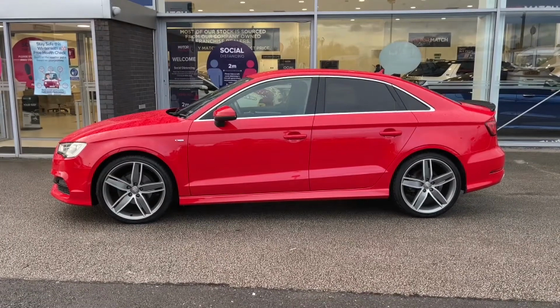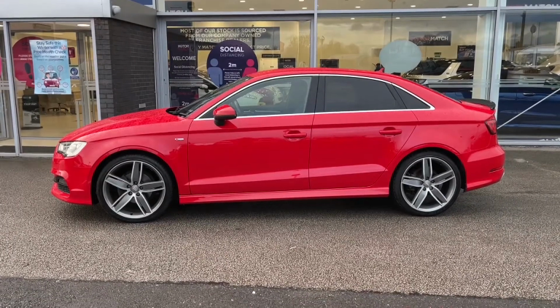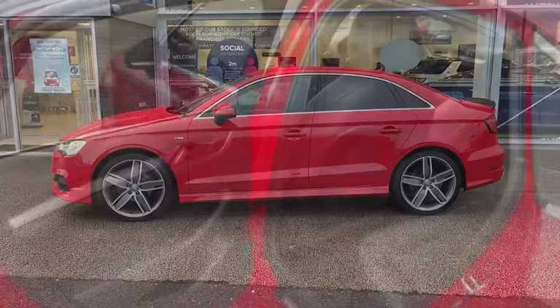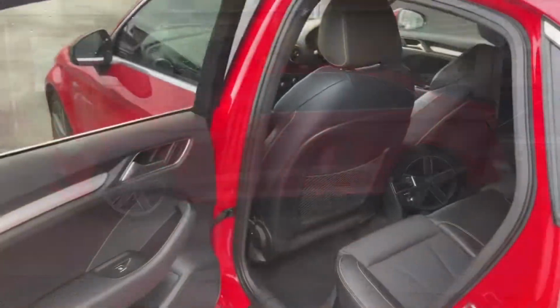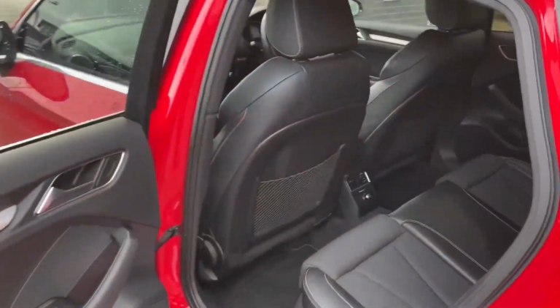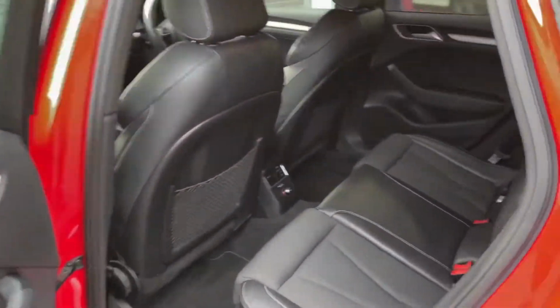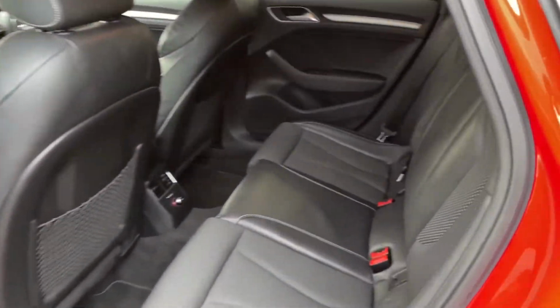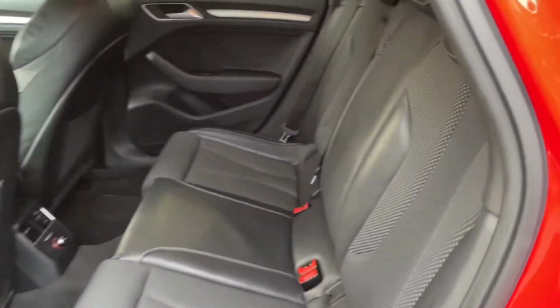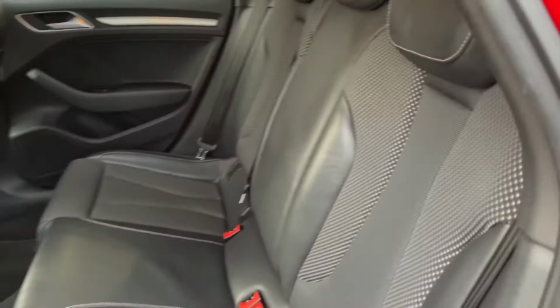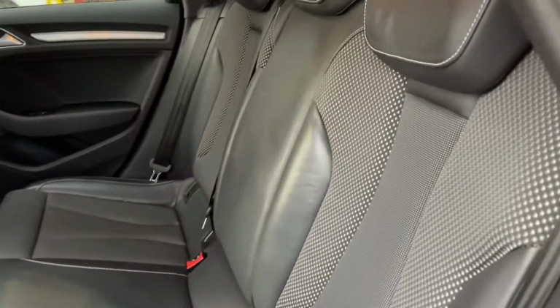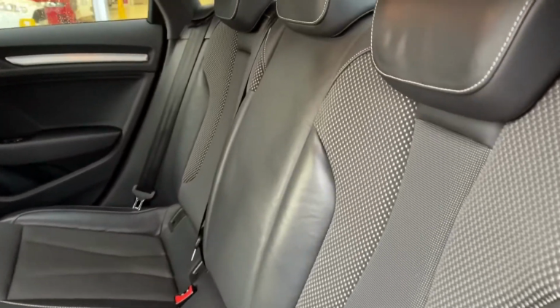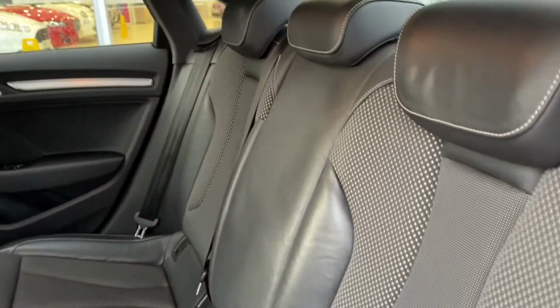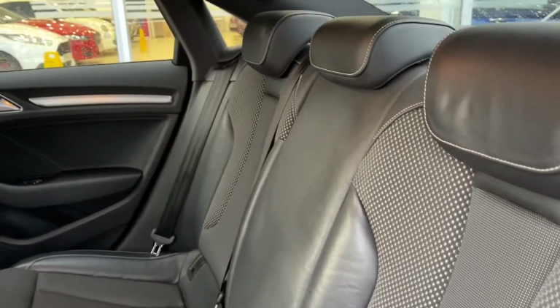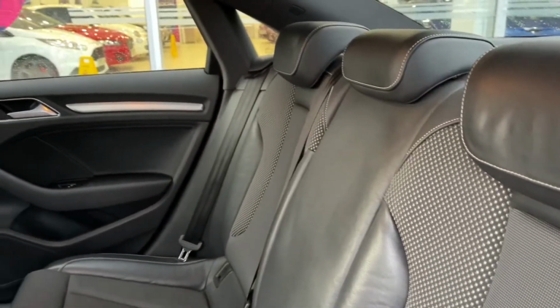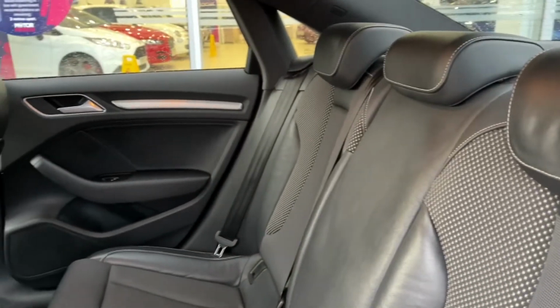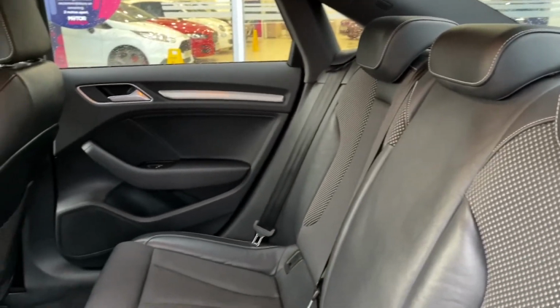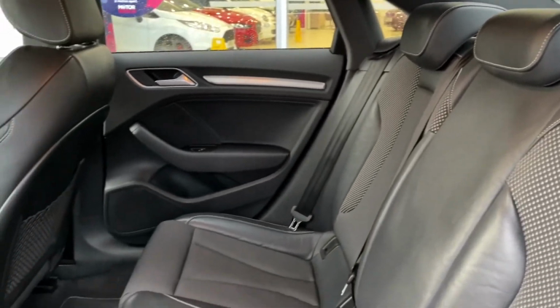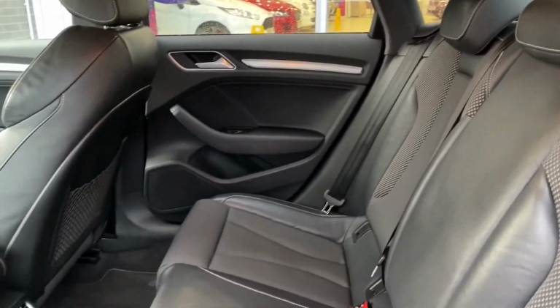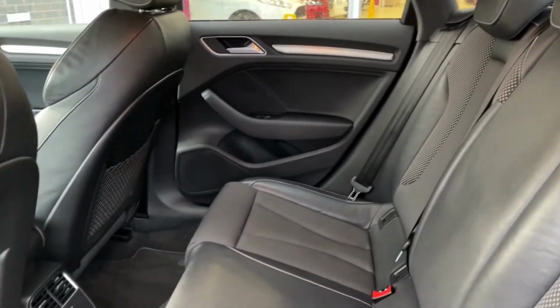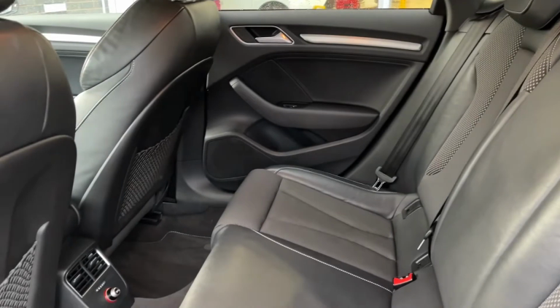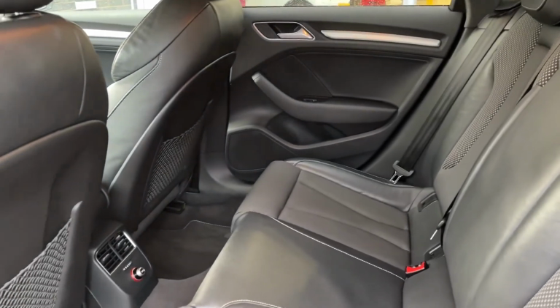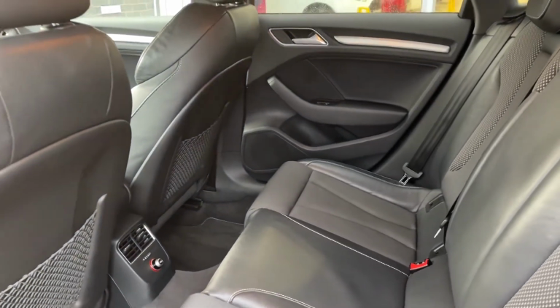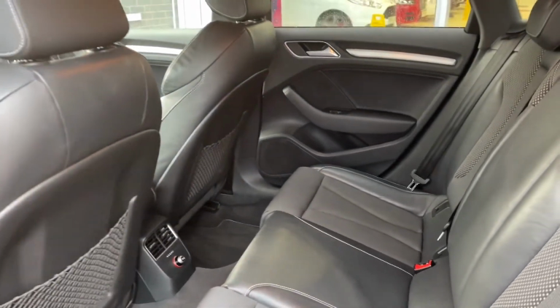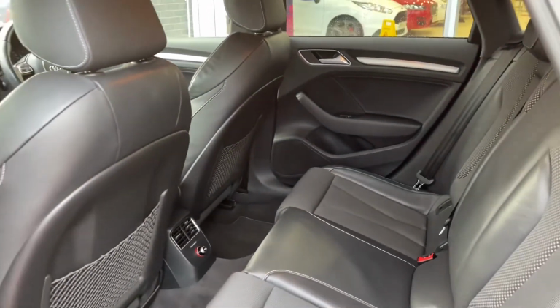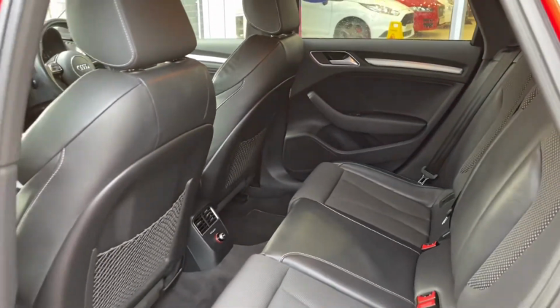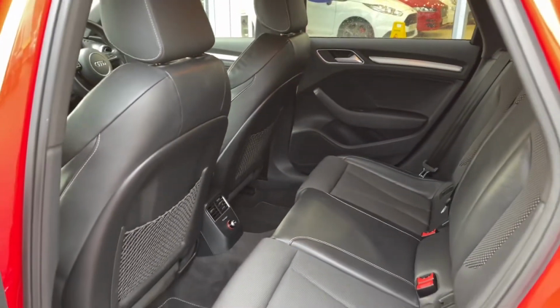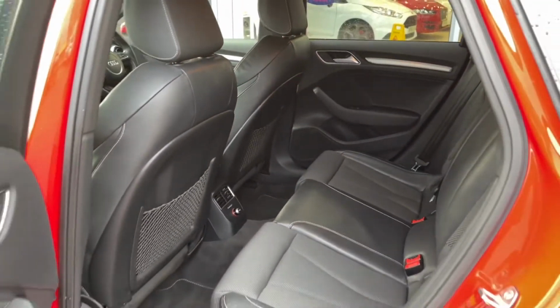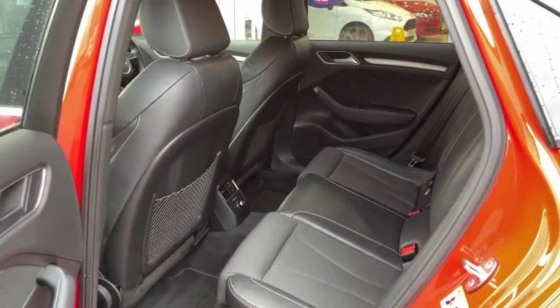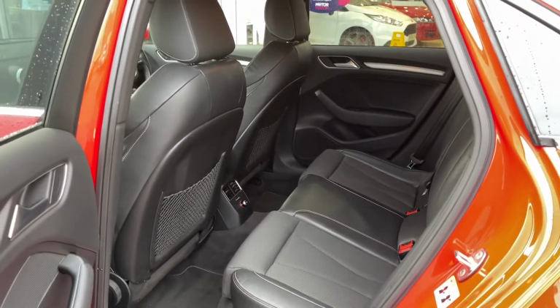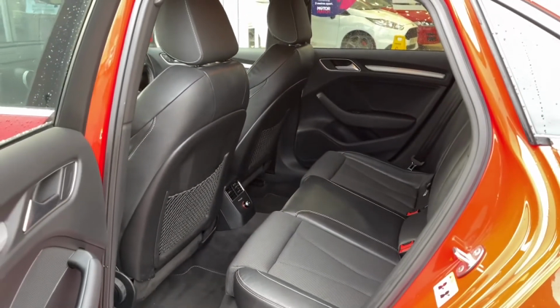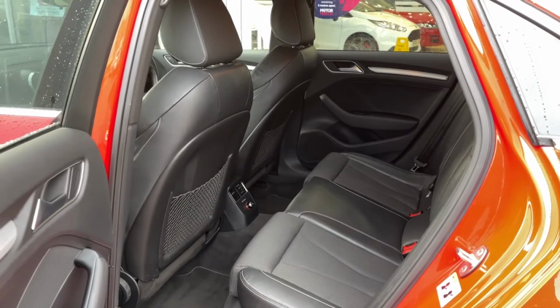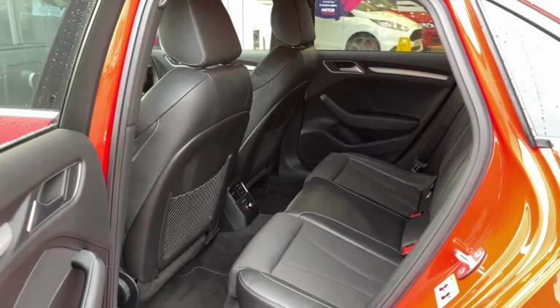Moving into the rear seats, you will see they are made of half-cloth, half-leather seating, which adds a stylish and comfortable look and feel to the interior. There is also loads of legroom available, so whether you're the driver or a passenger you will have an unforgettable experience.